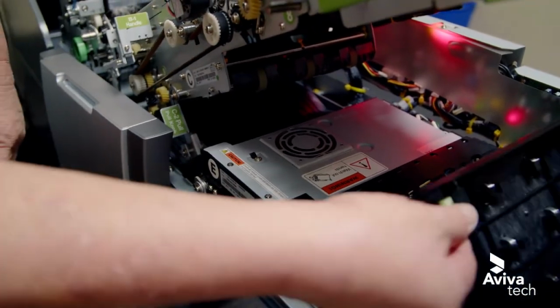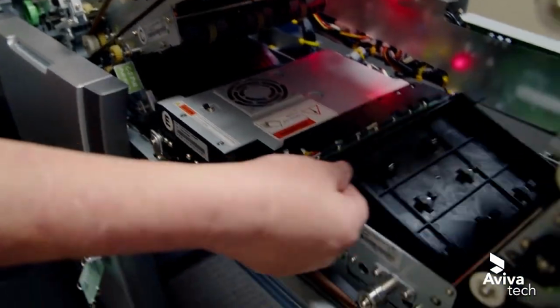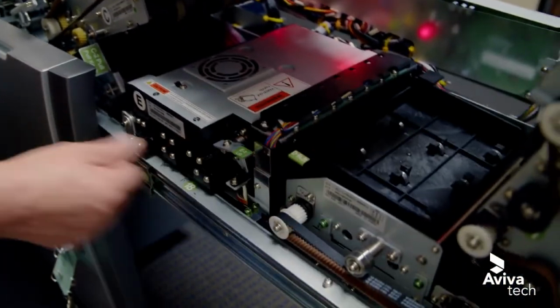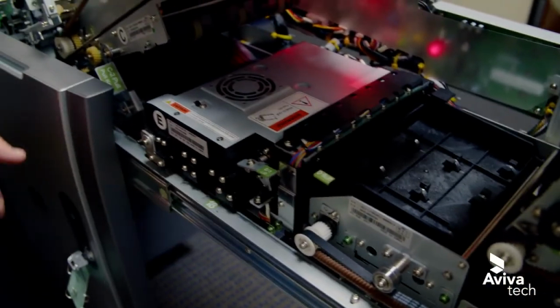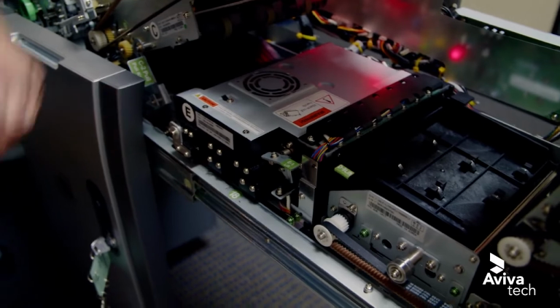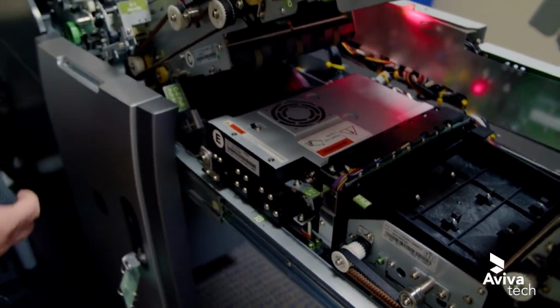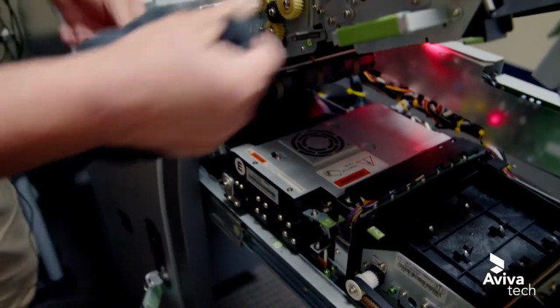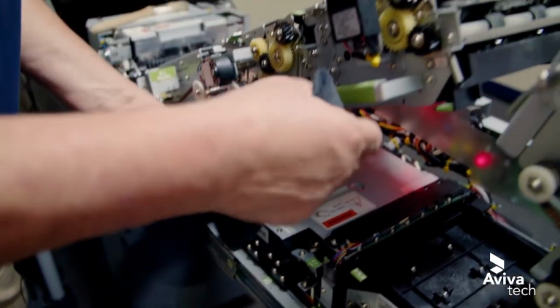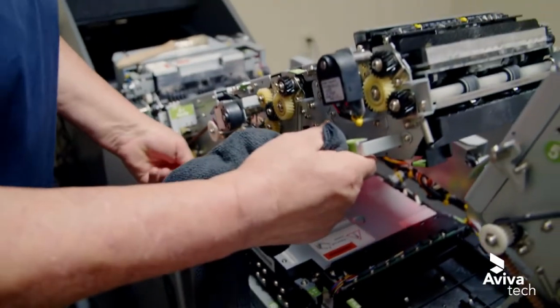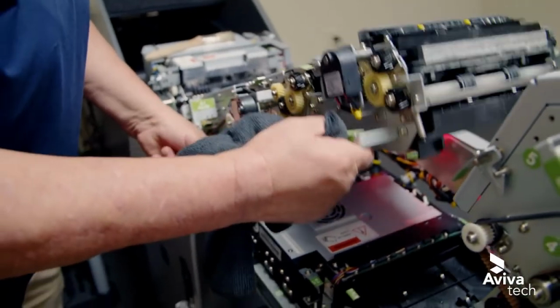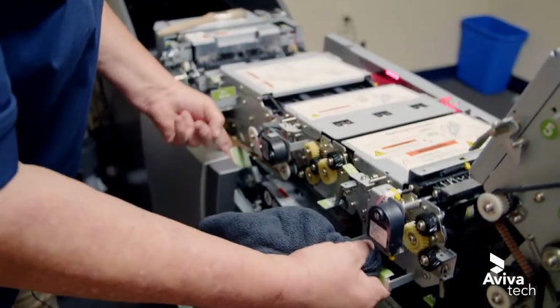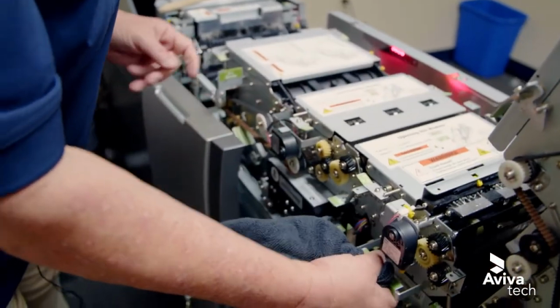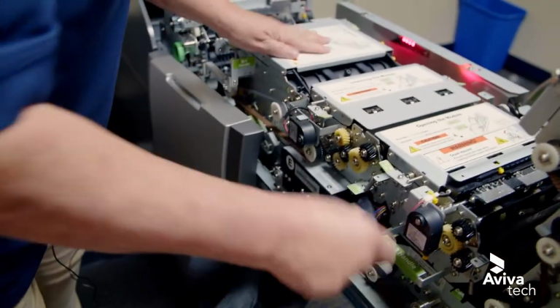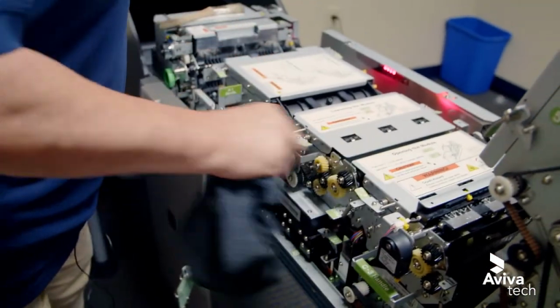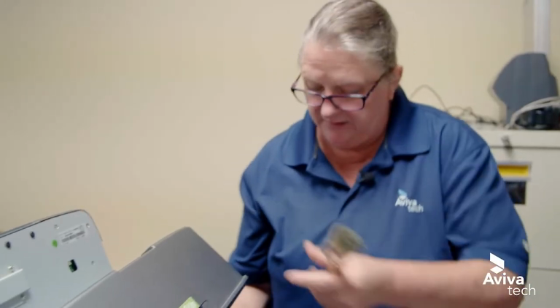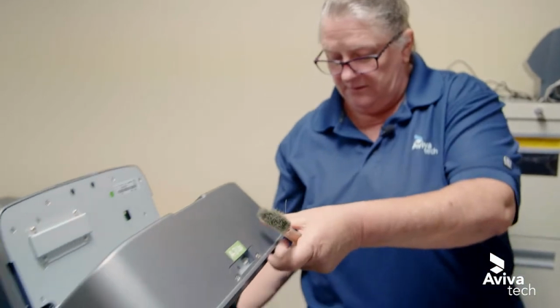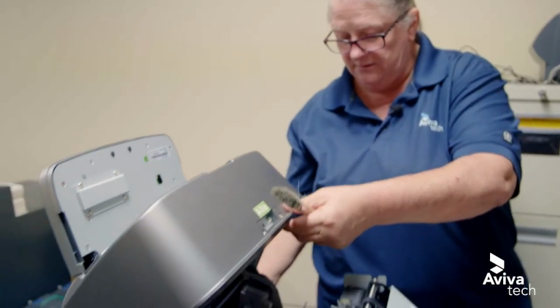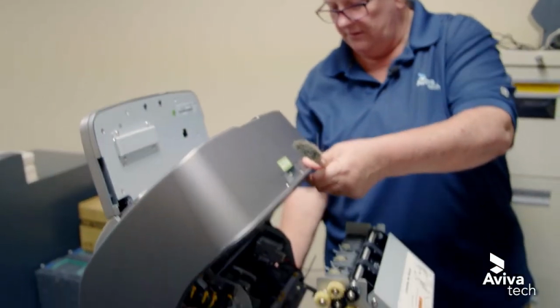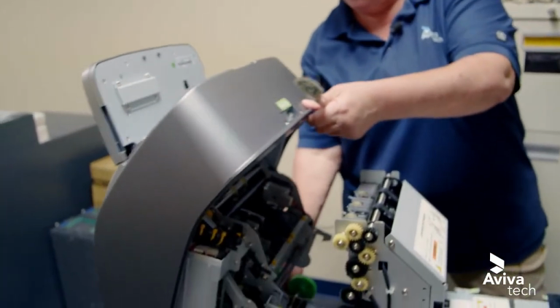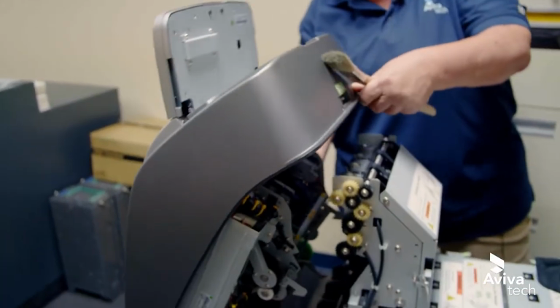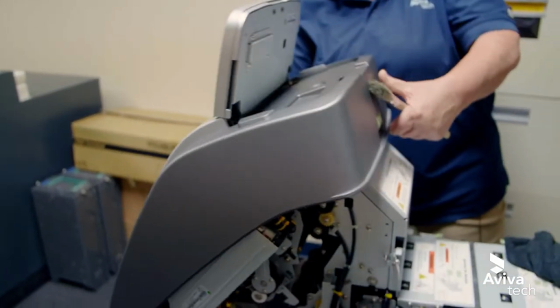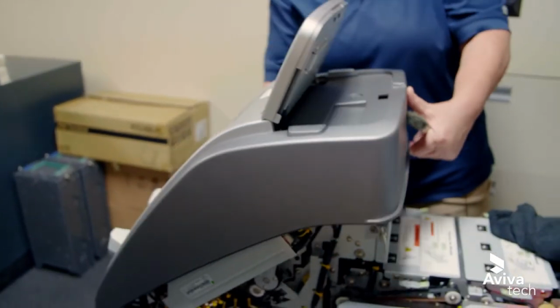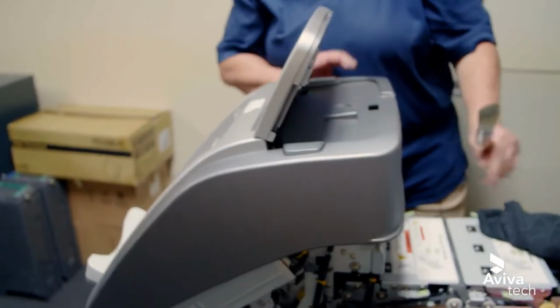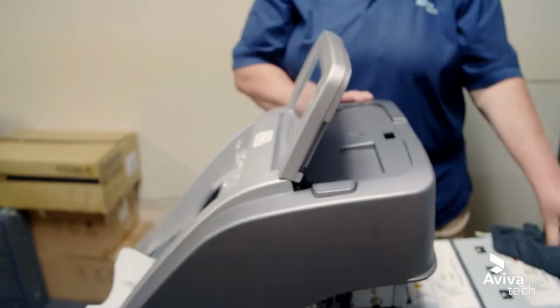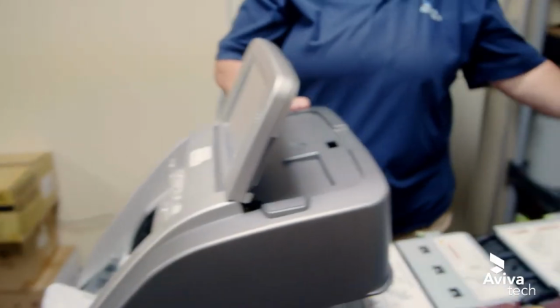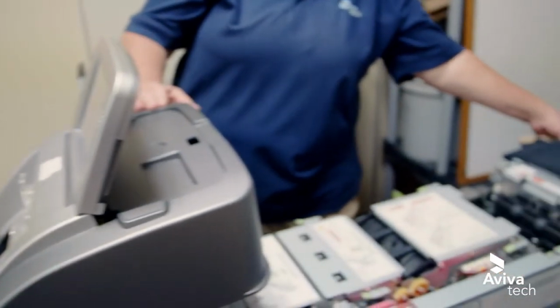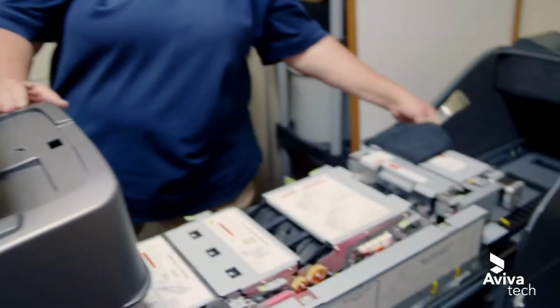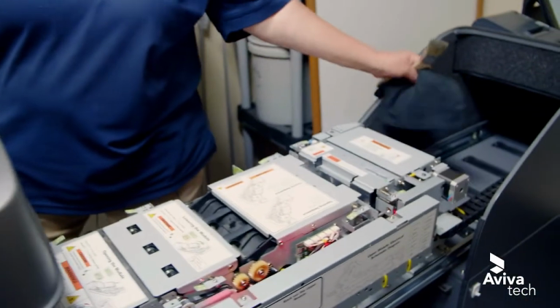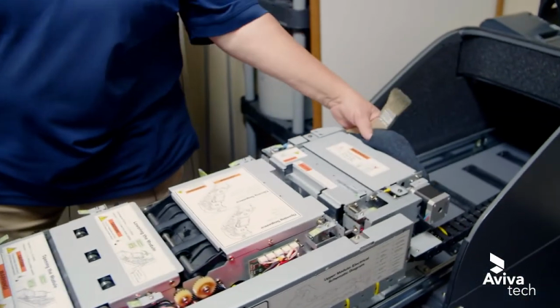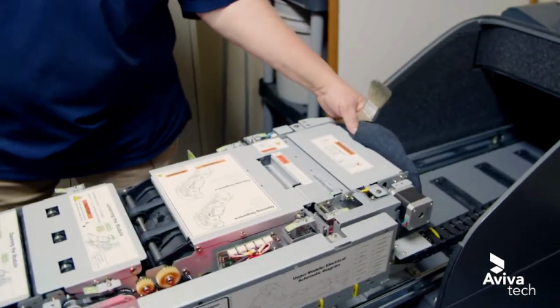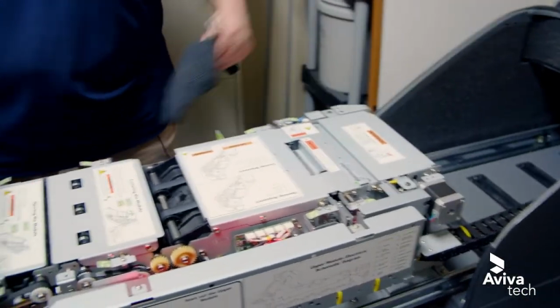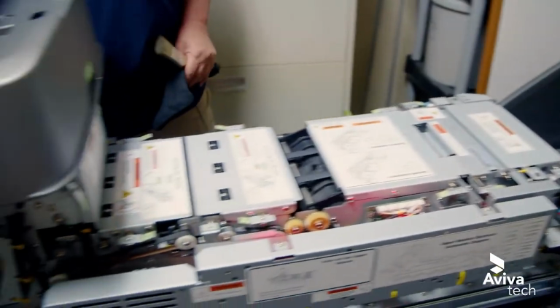There's really nothing else to clean on this. So we're going to lower this back down, lower the front cover, and go ahead and push this back together and close our machine.